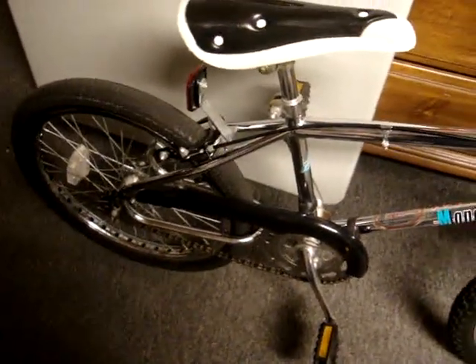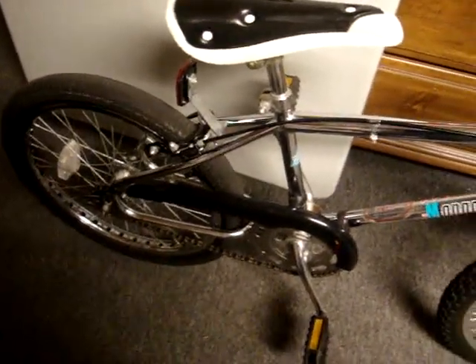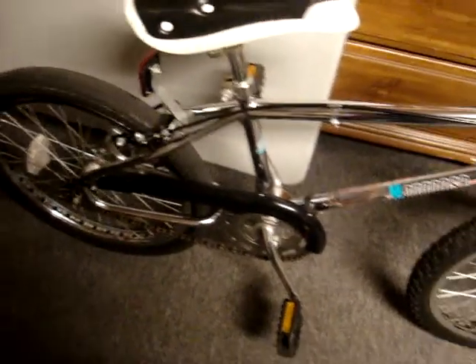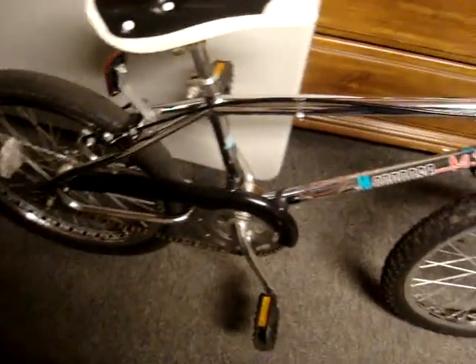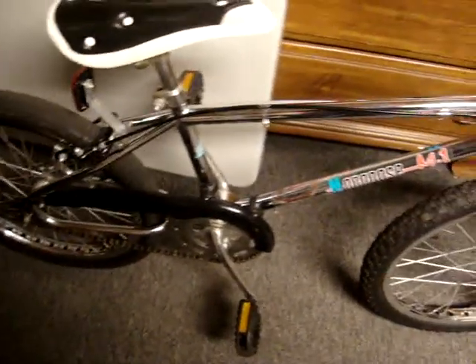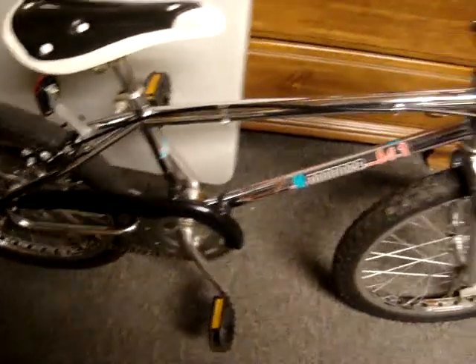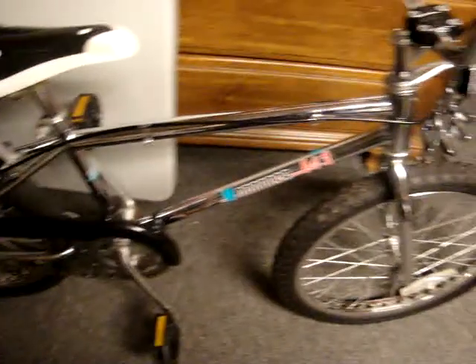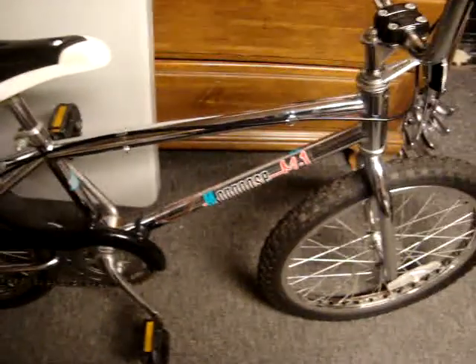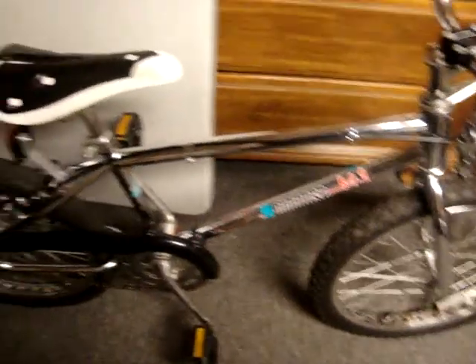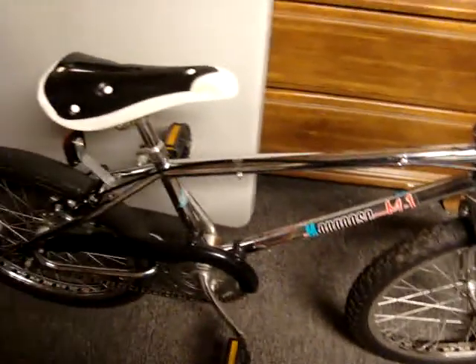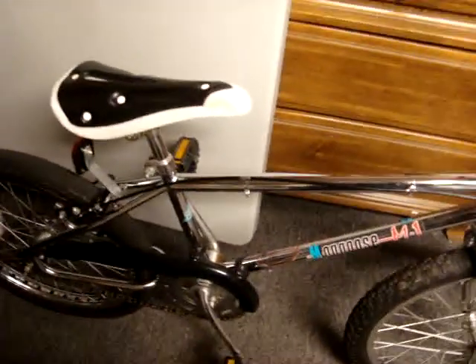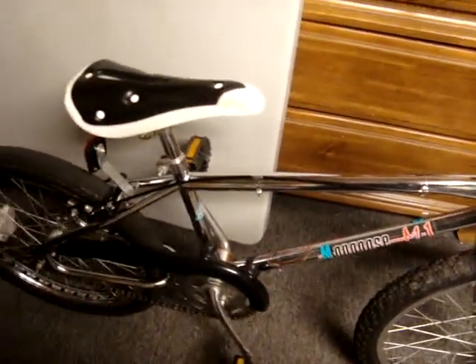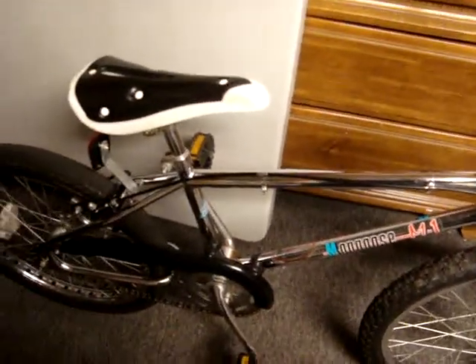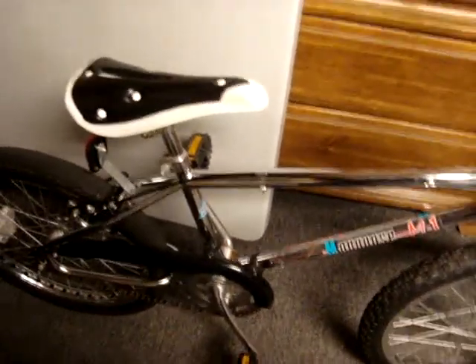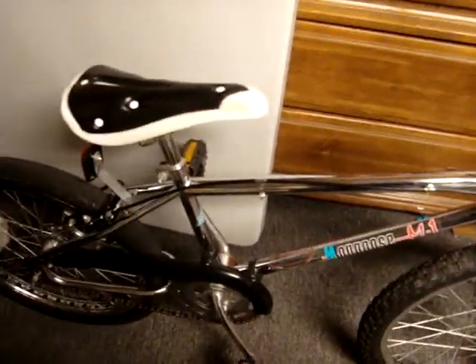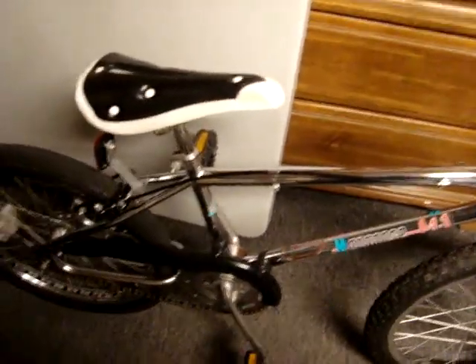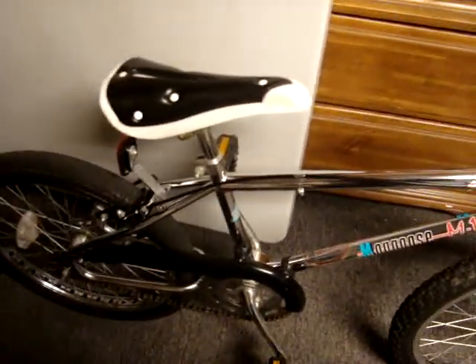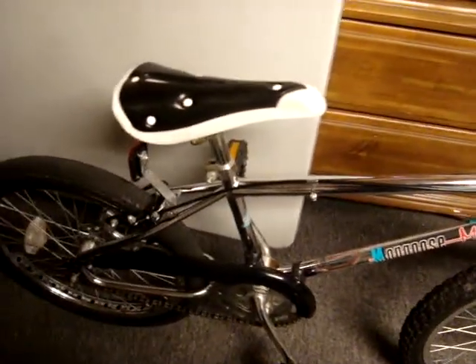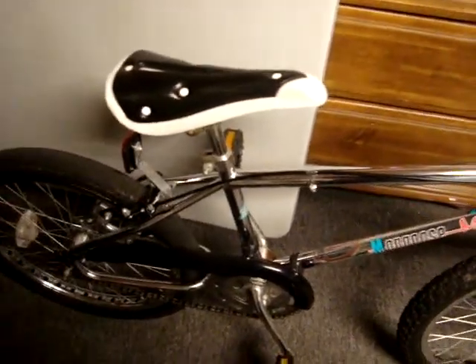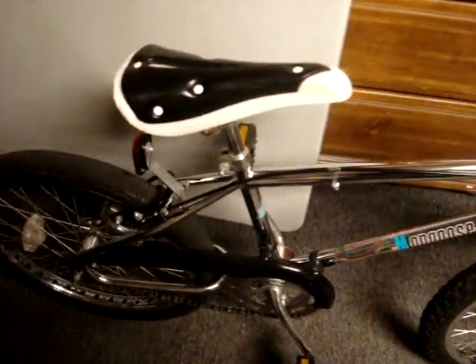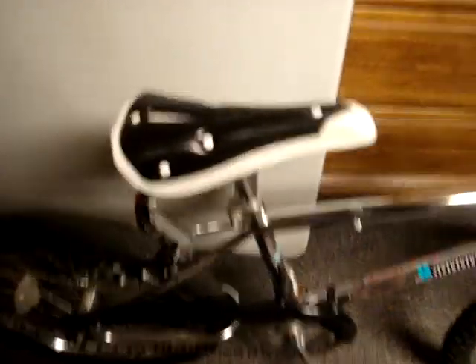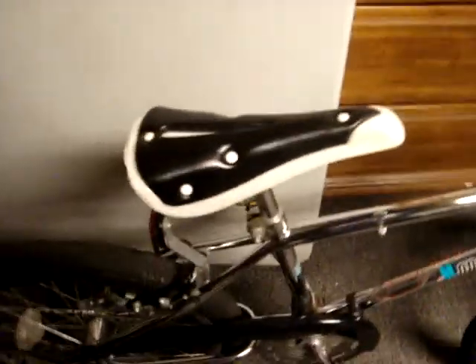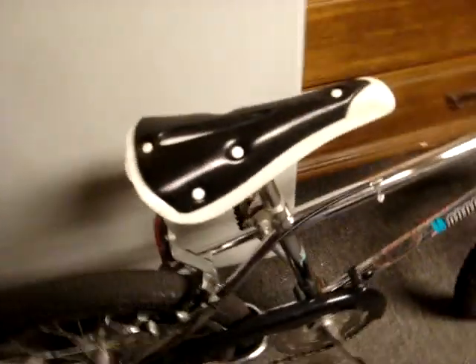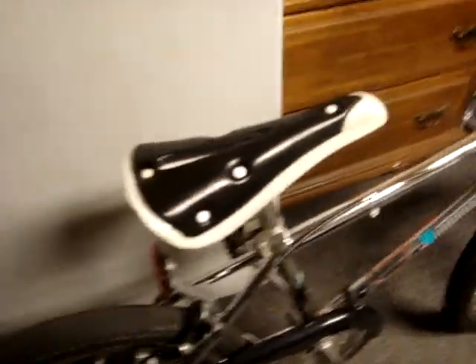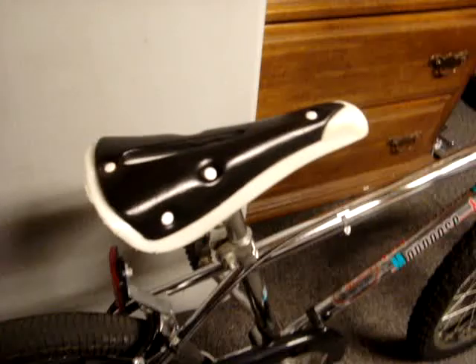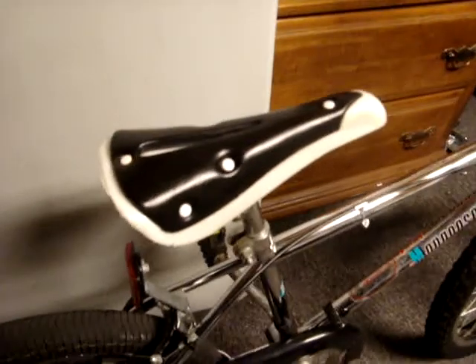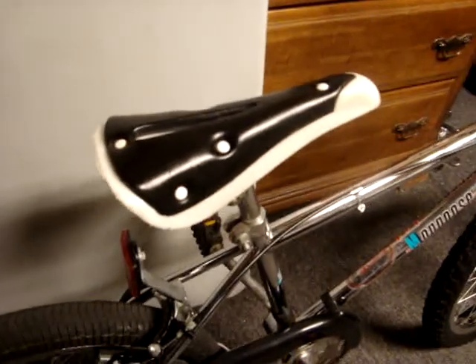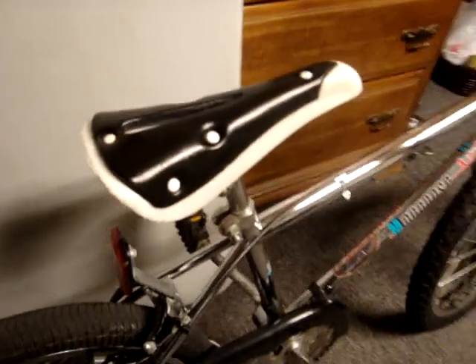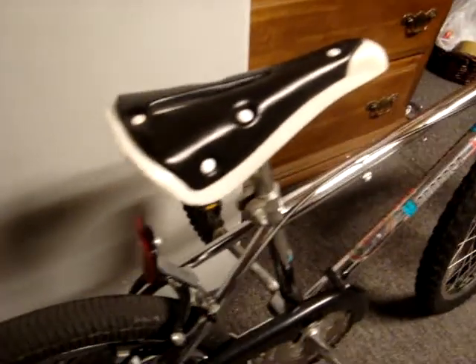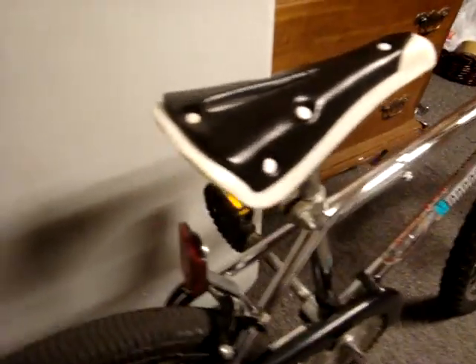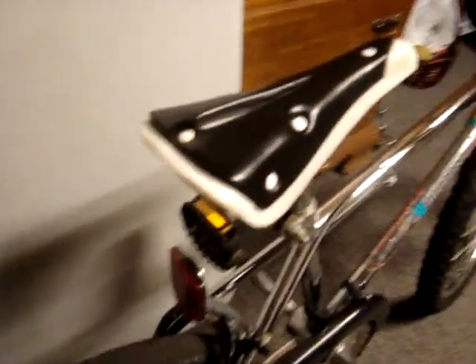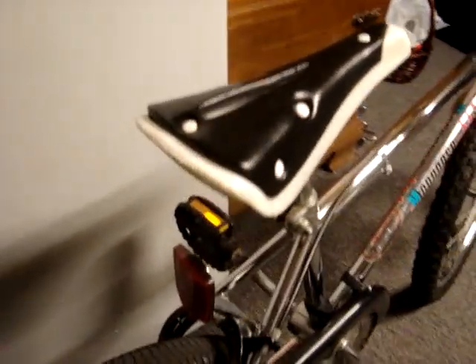The tires are aftermarket. The pedals are aftermarket. It's got a trick-top seat from the 80s, which is aftermarket as well, but a real nice vintage seat, you know.